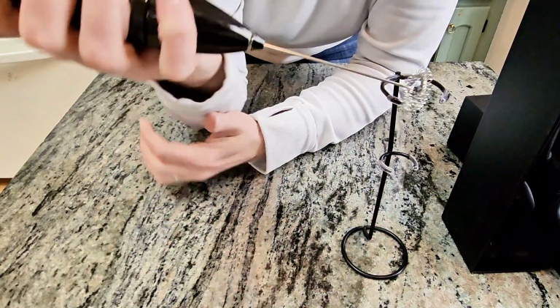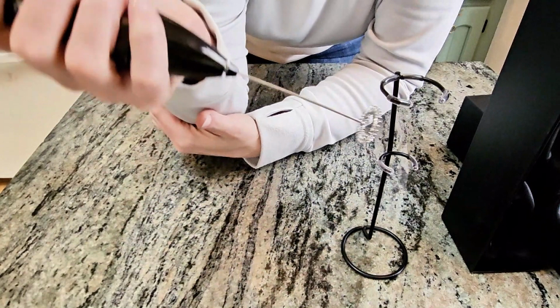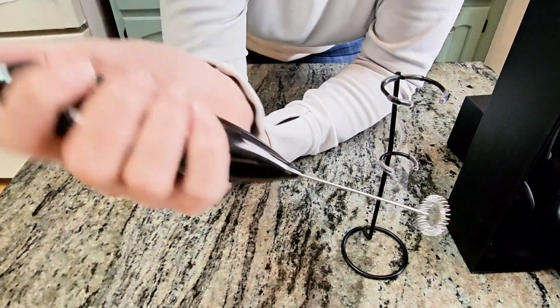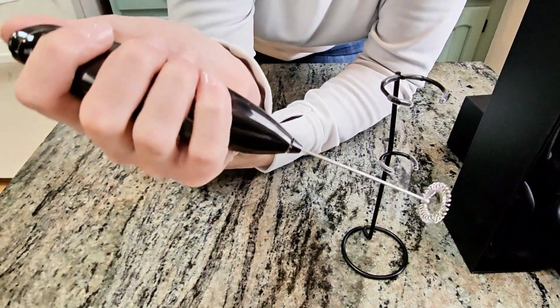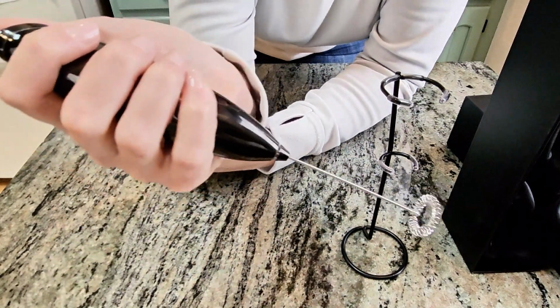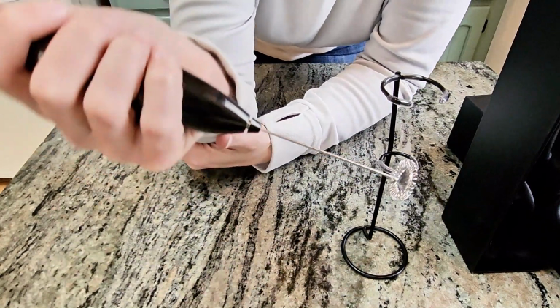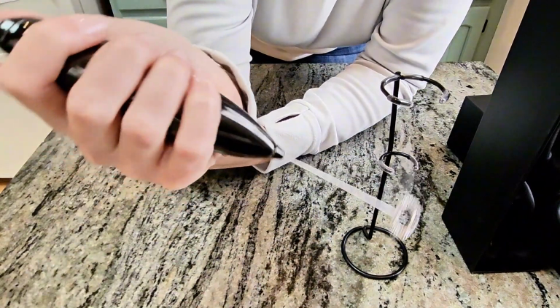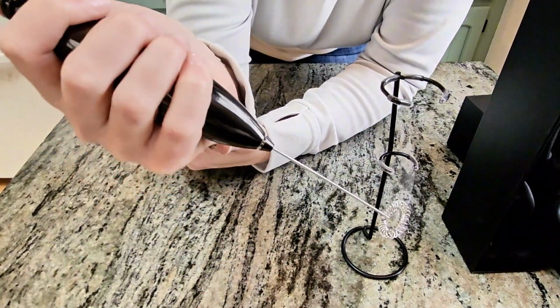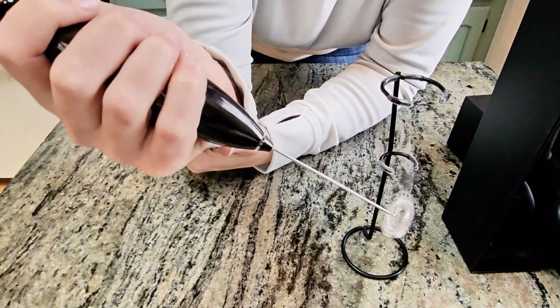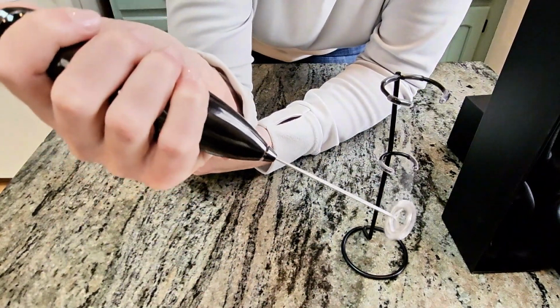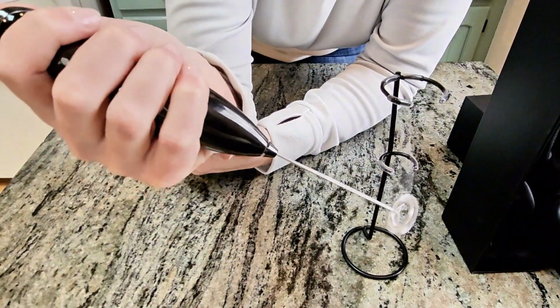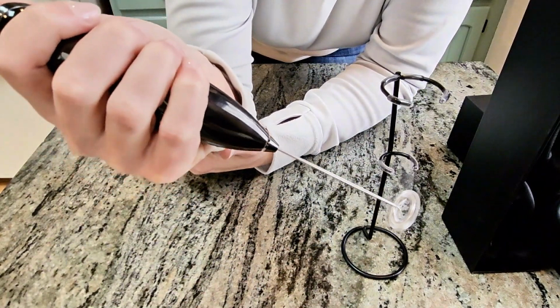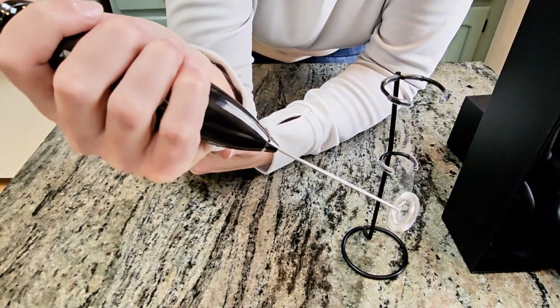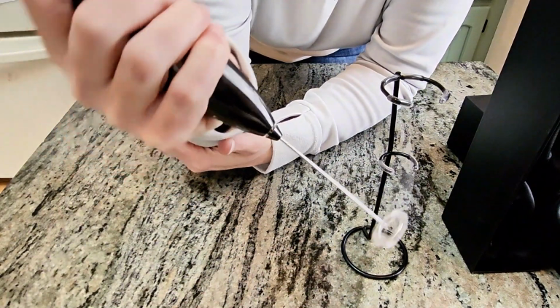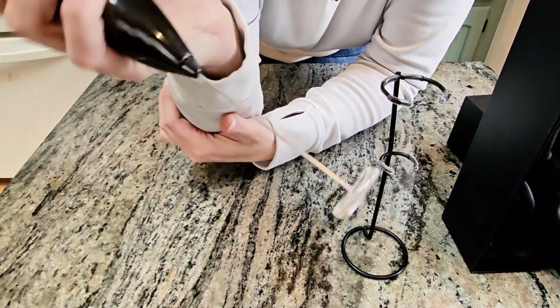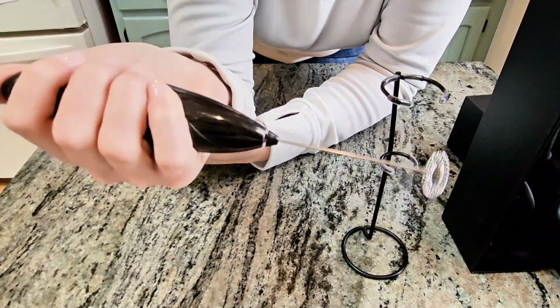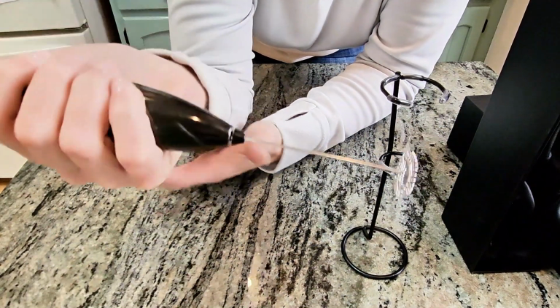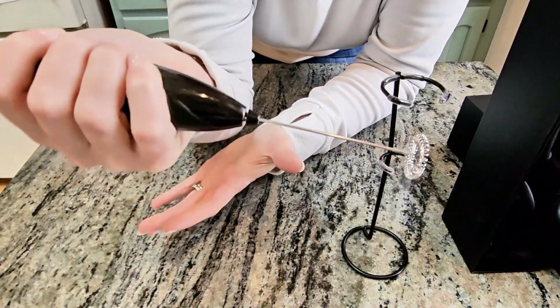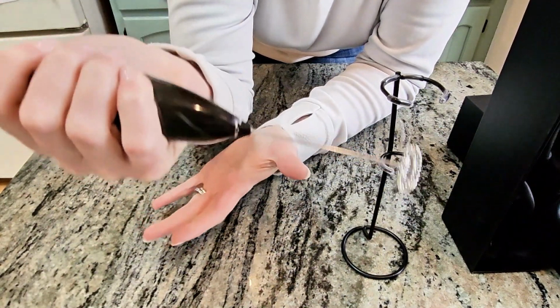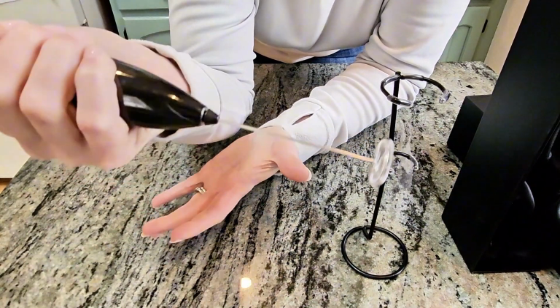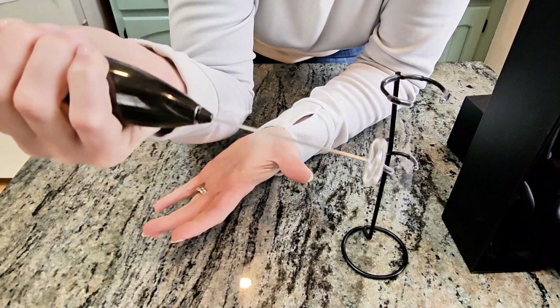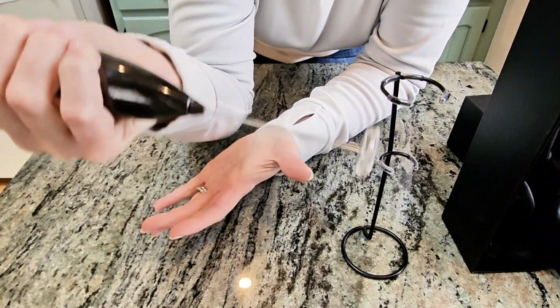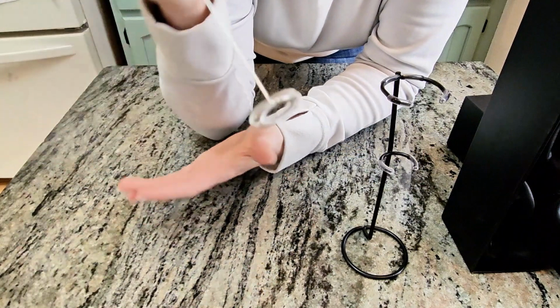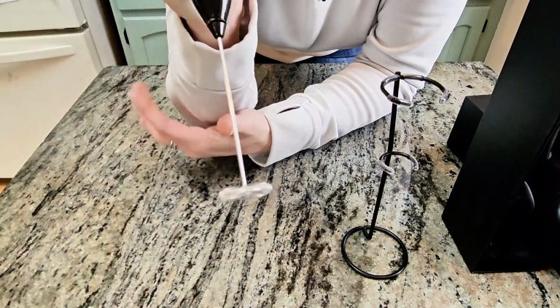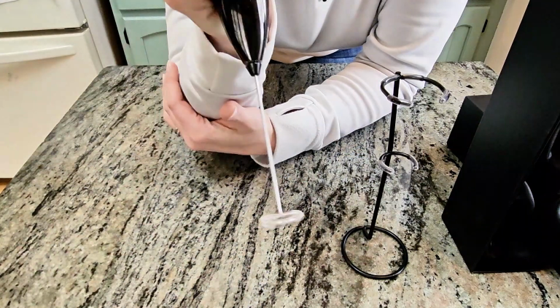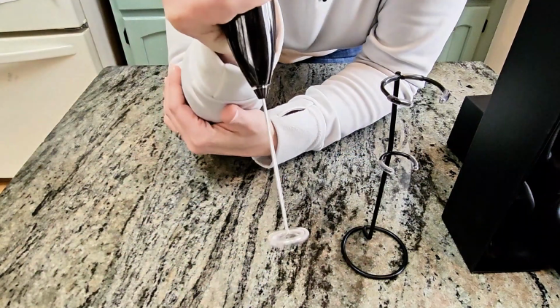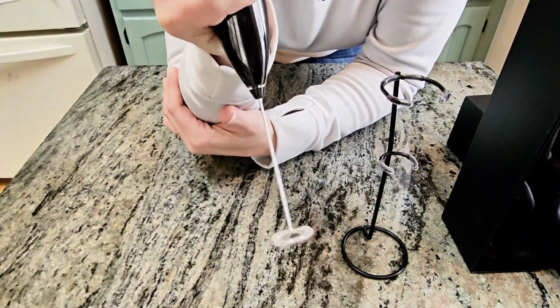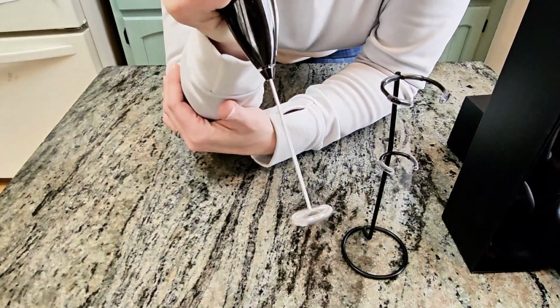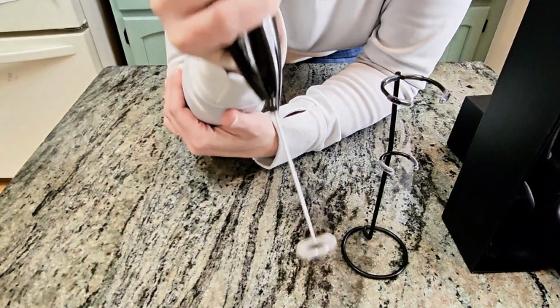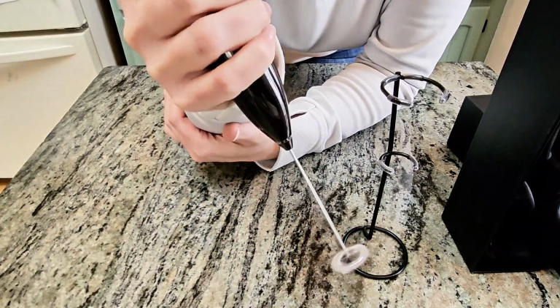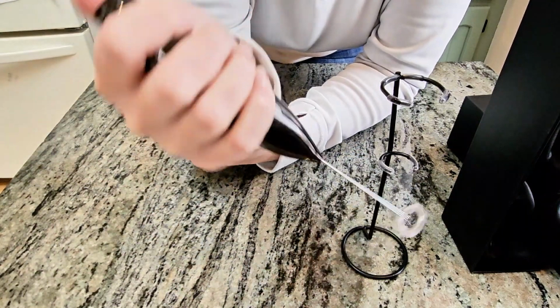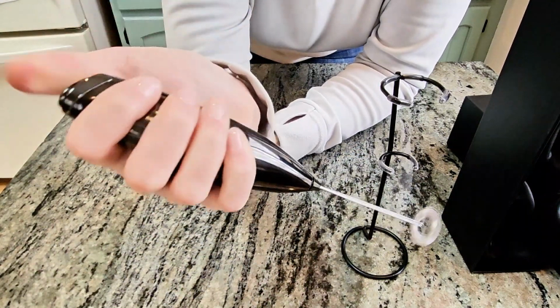So first, let me show you how powerful this is. I feel it in my hand — this is a nice high-powered frother.